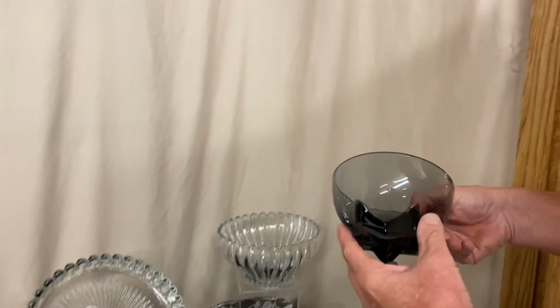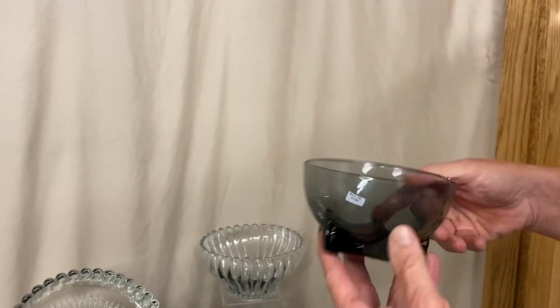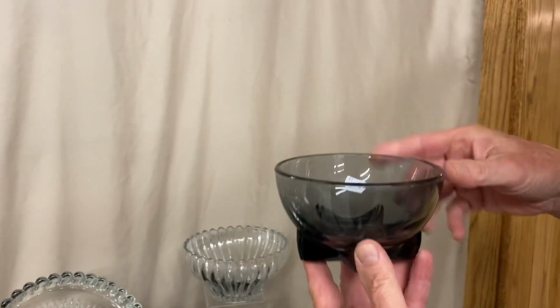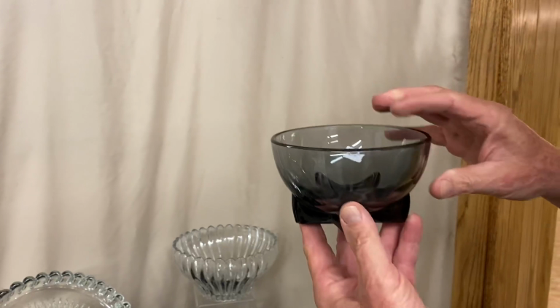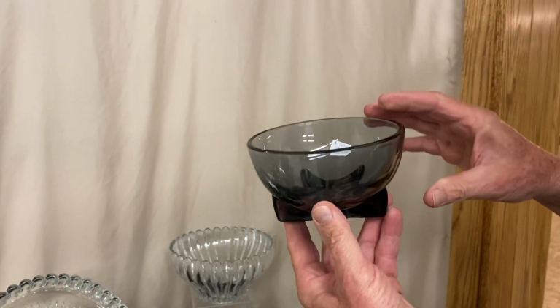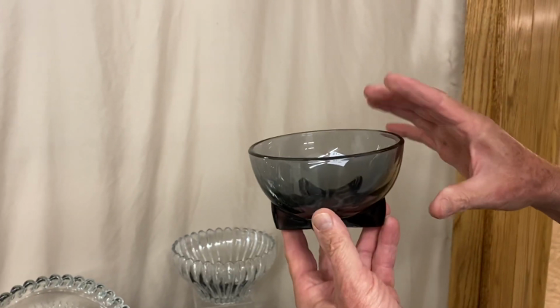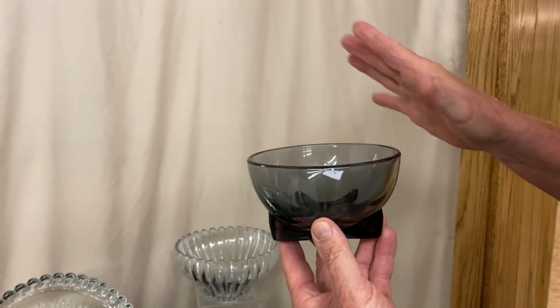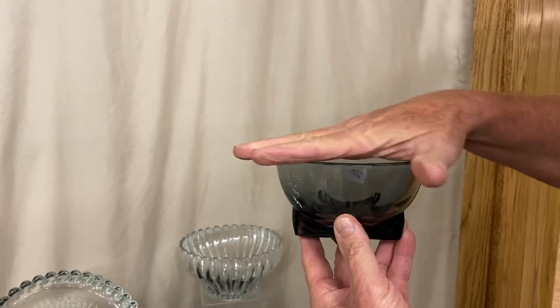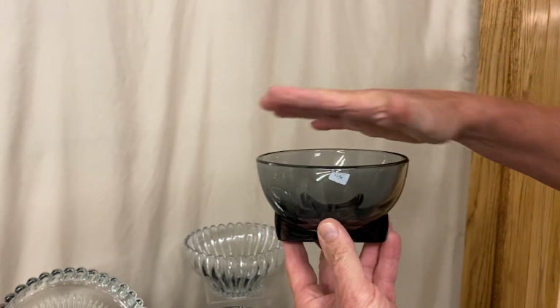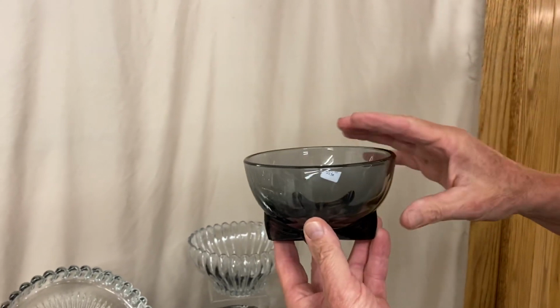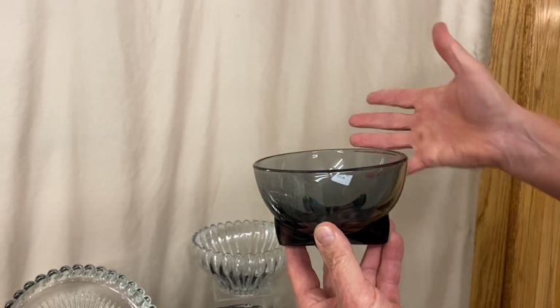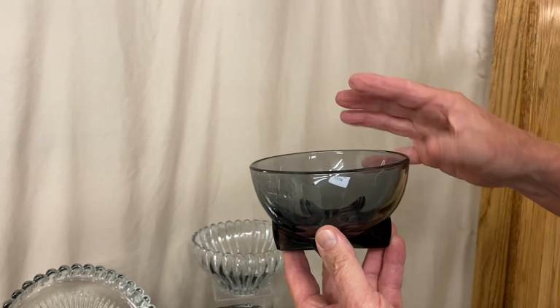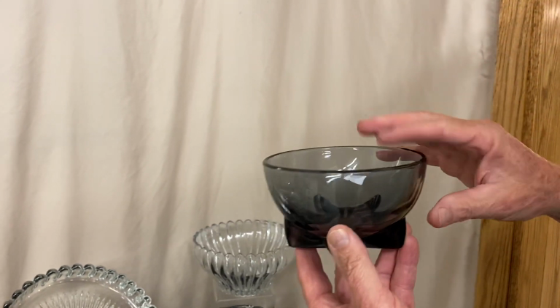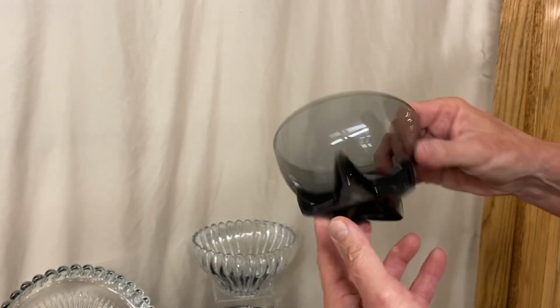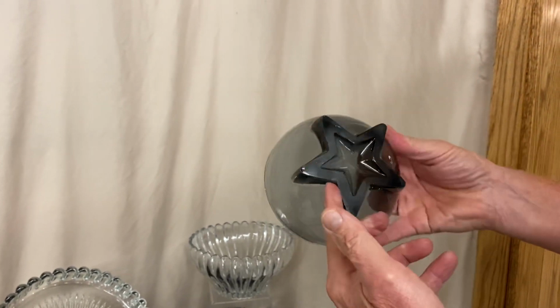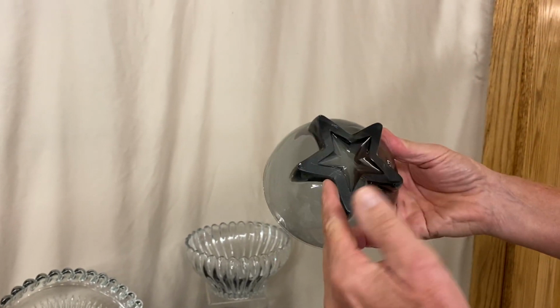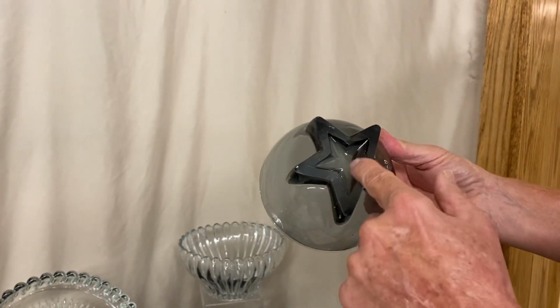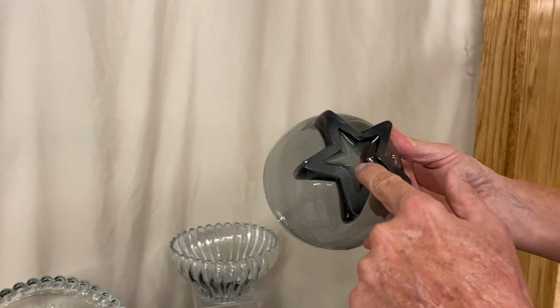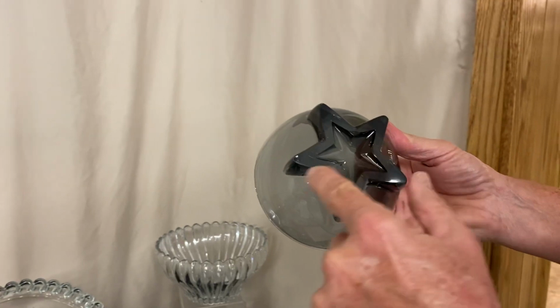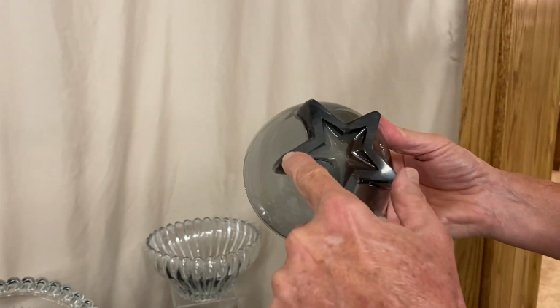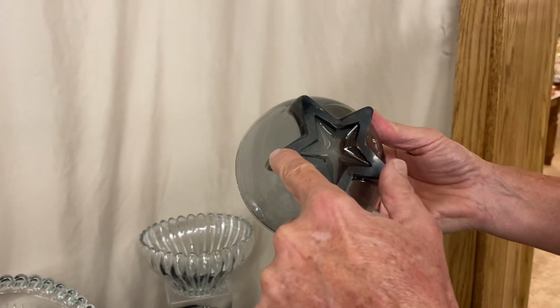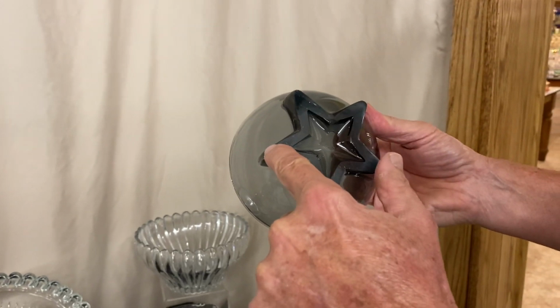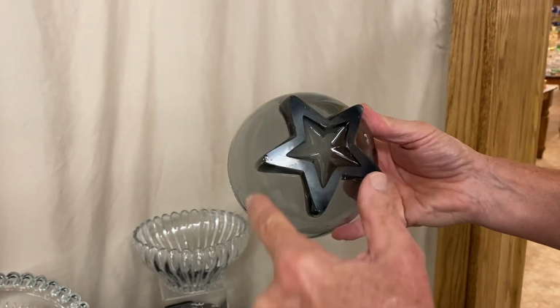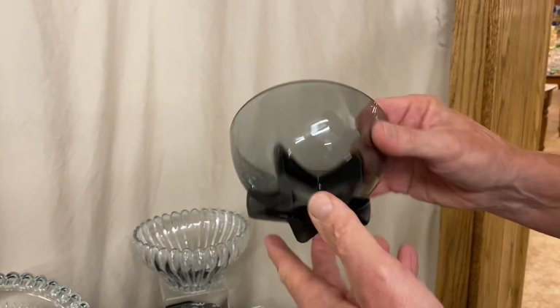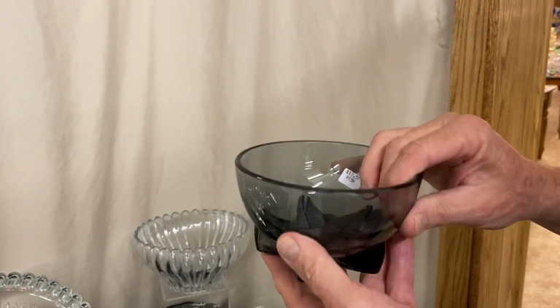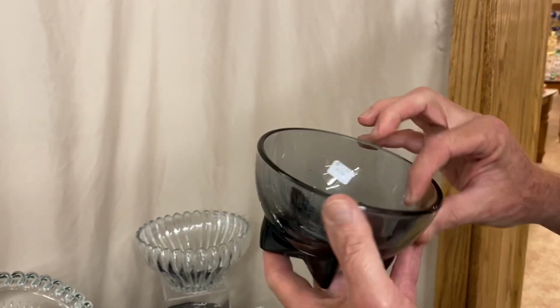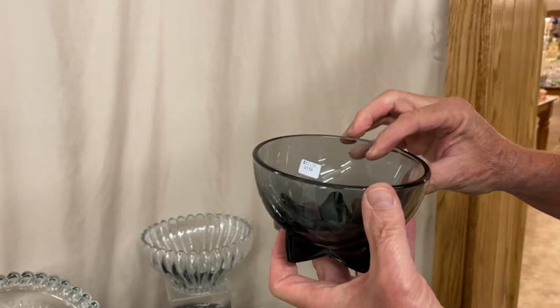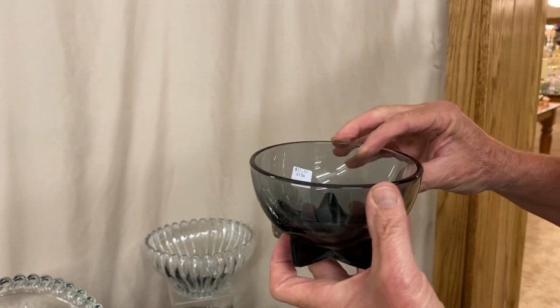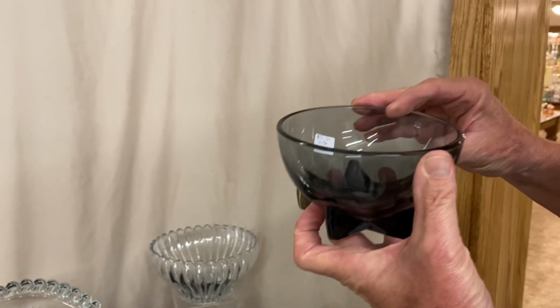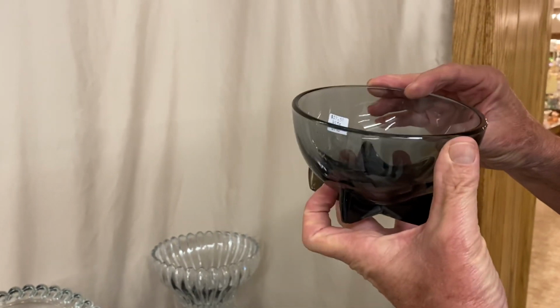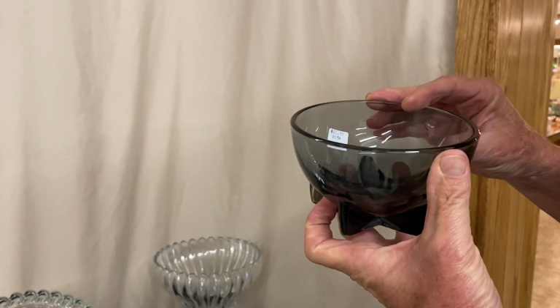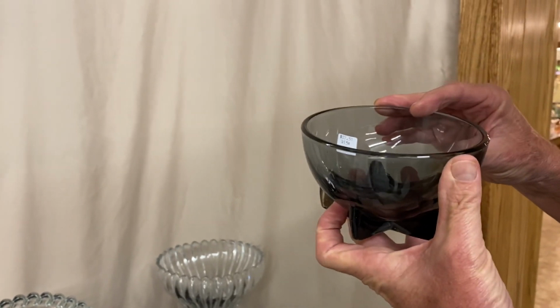Here's a Lodestar little bowl. I think it had a lid on it at one time, or they sold them probably without the lids also. Marked in the center of the bottom. A little bitty nick right there on the foot. And it is priced $17.50.